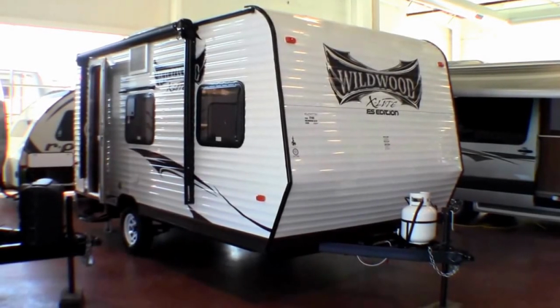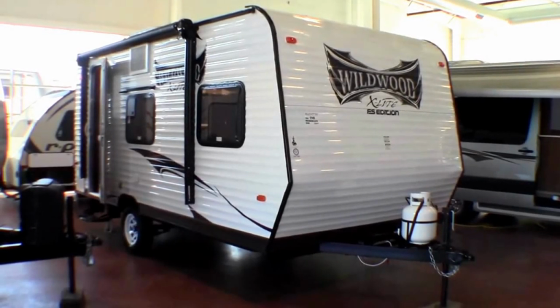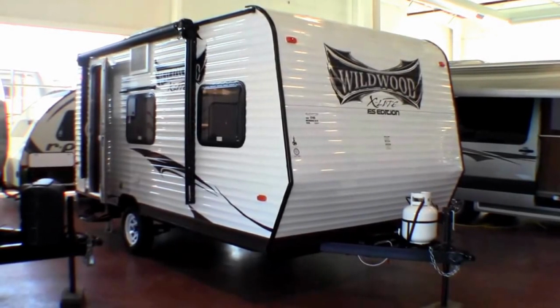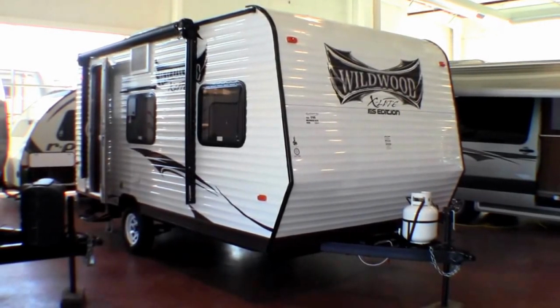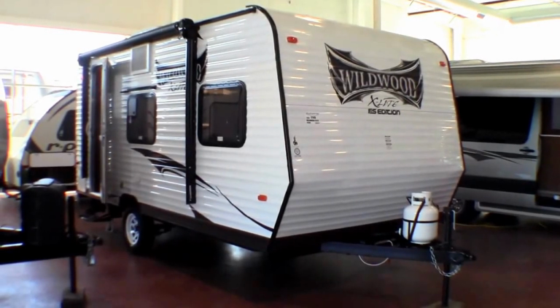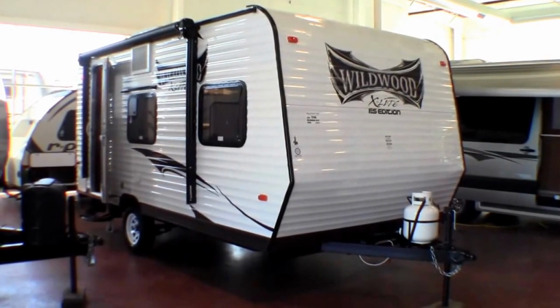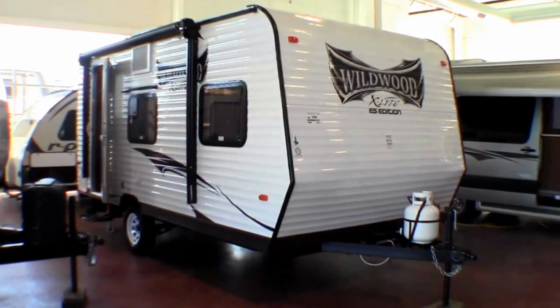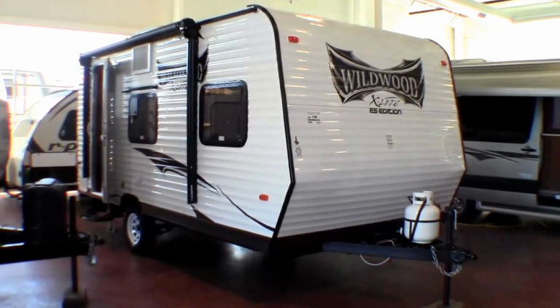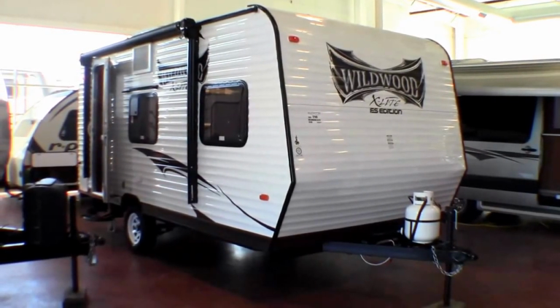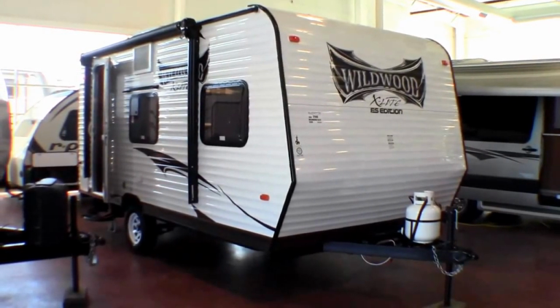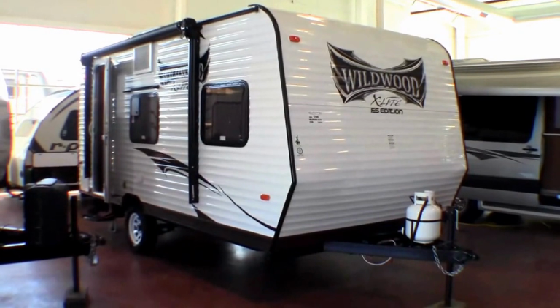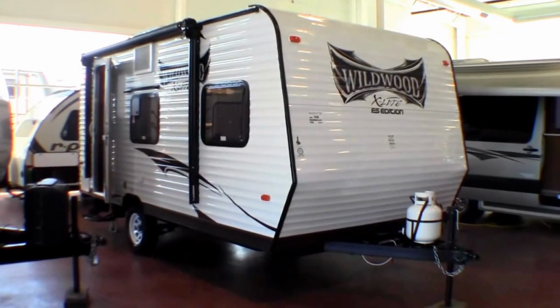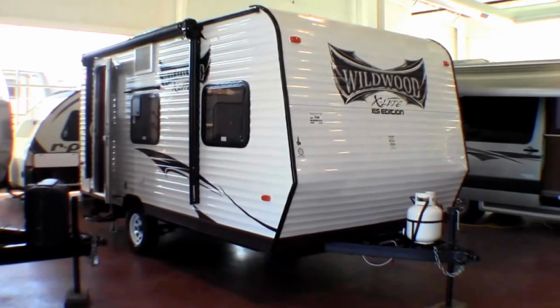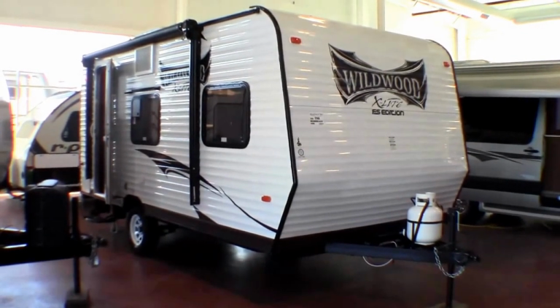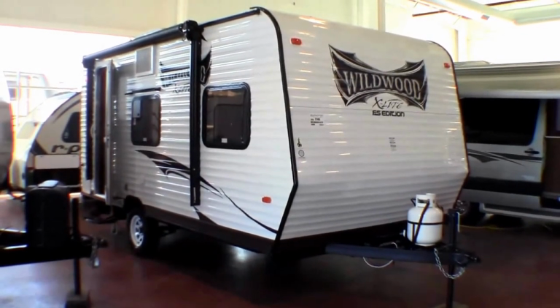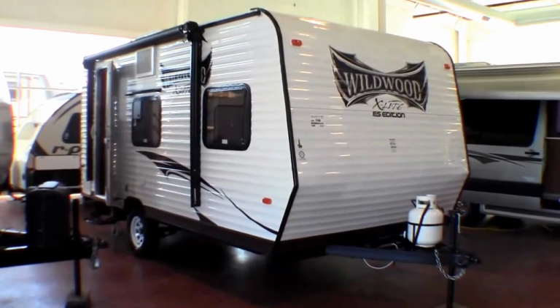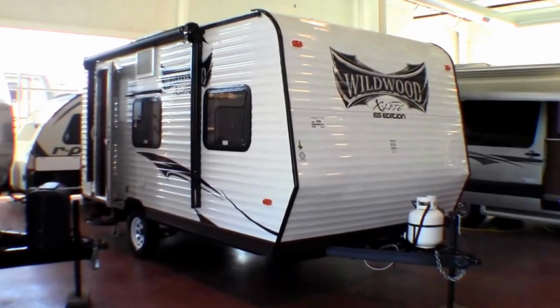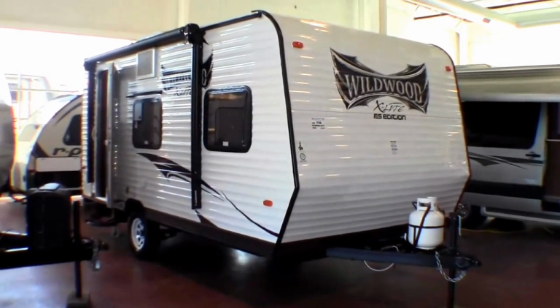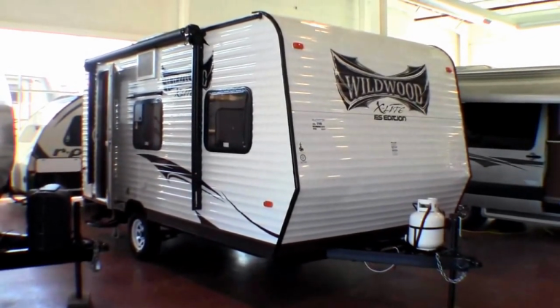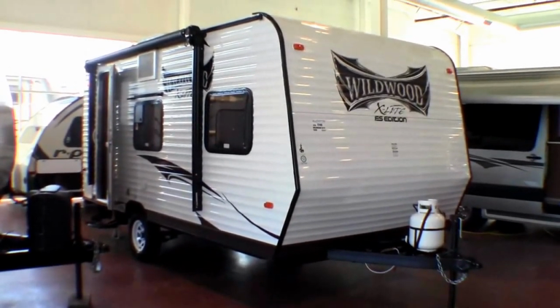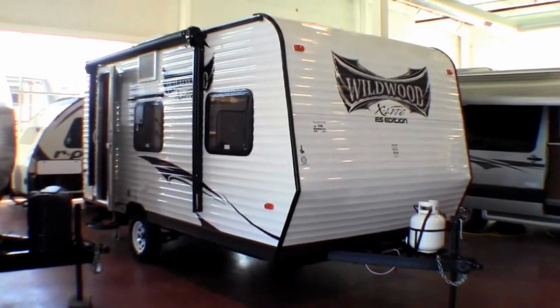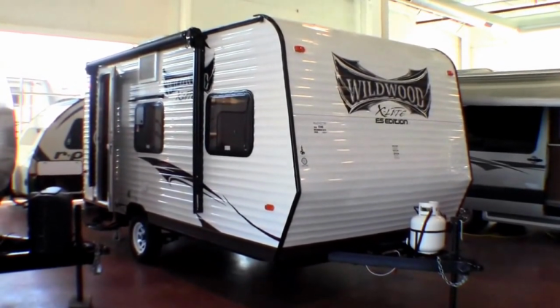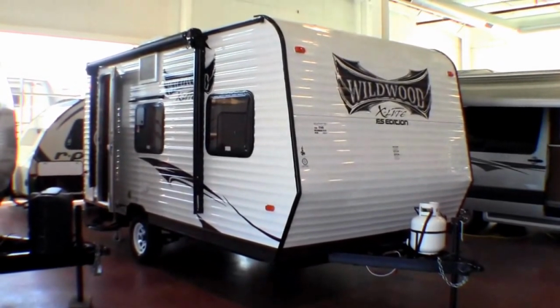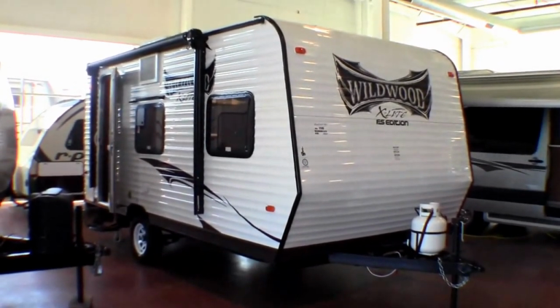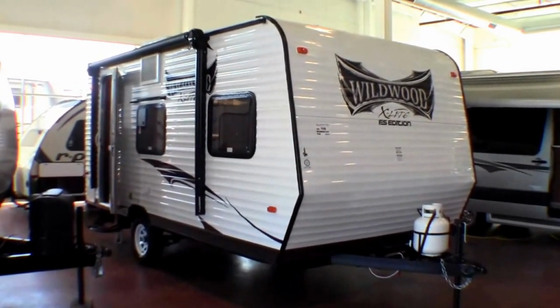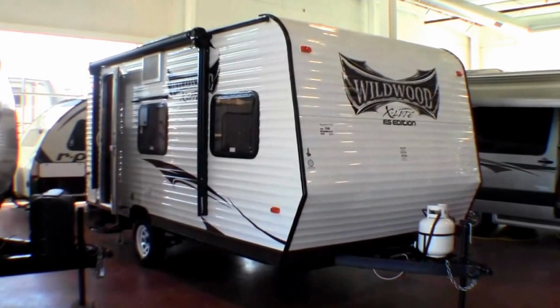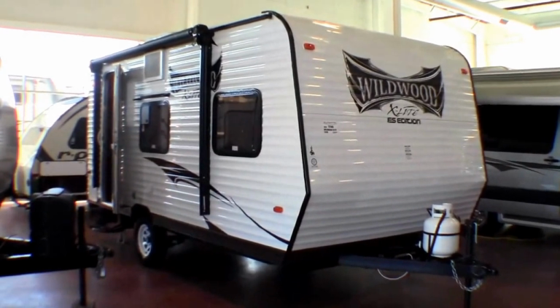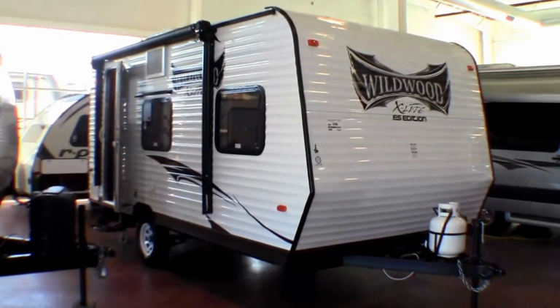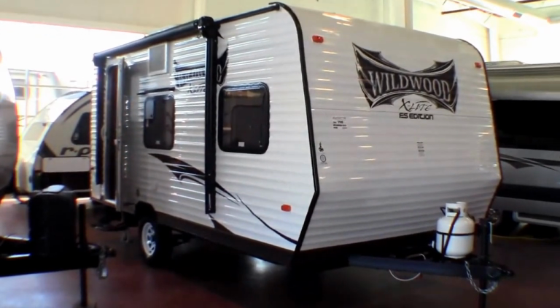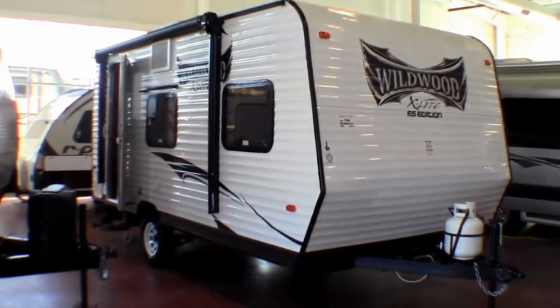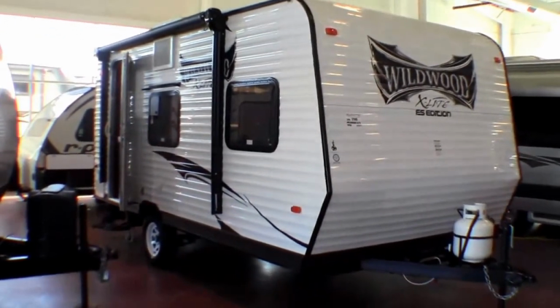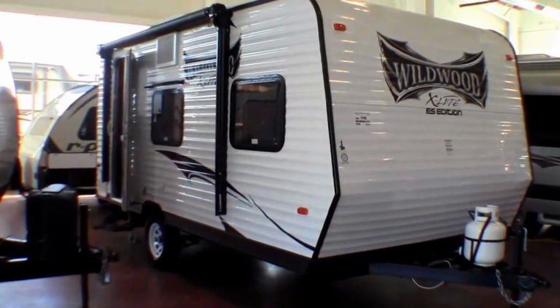Hello, my name is Andy Johnson. I'm at Bullion RV in beautiful Duluth, Minnesota. Today I'd like to take a little bit of time and do a short video of our 2014 Wildwood X-Lite, and this is a model 185RB.